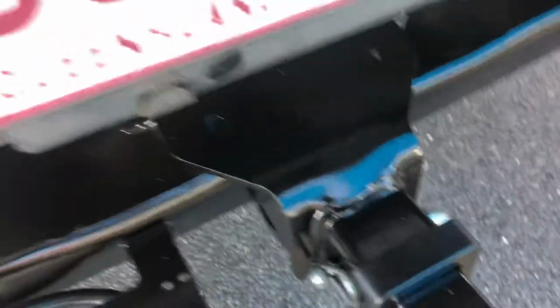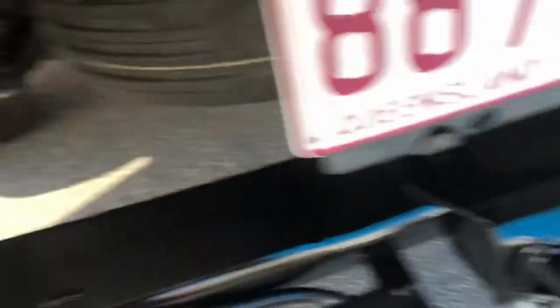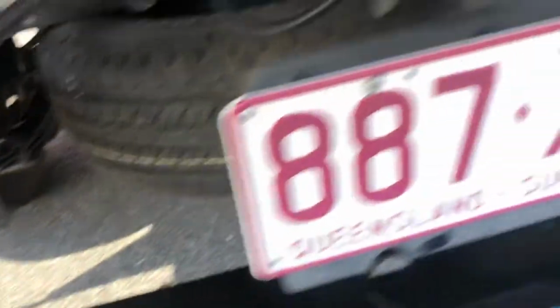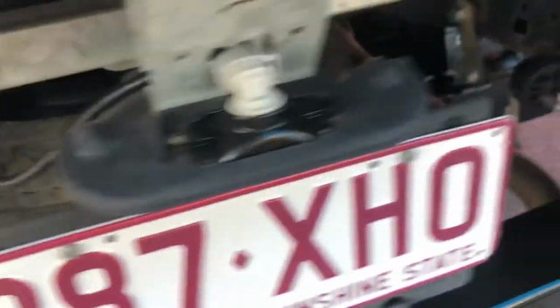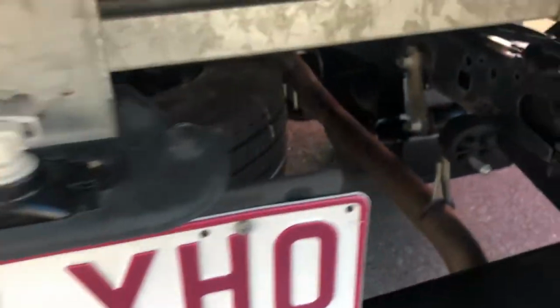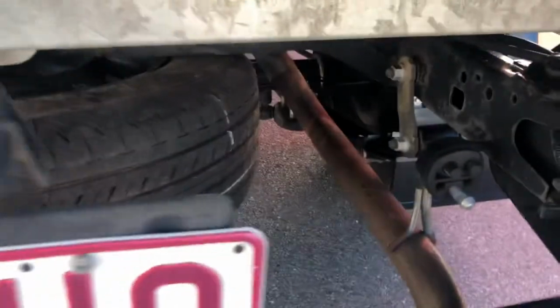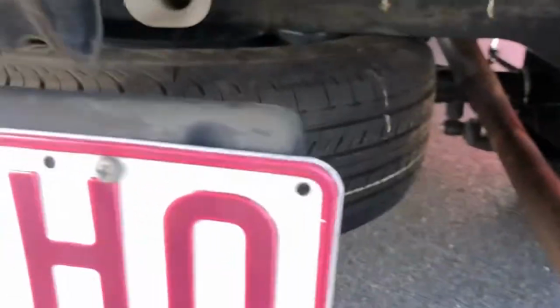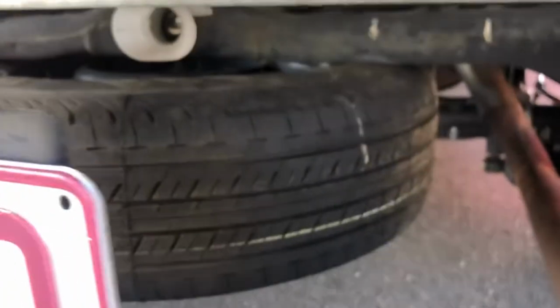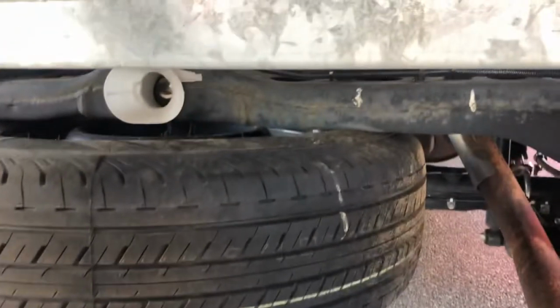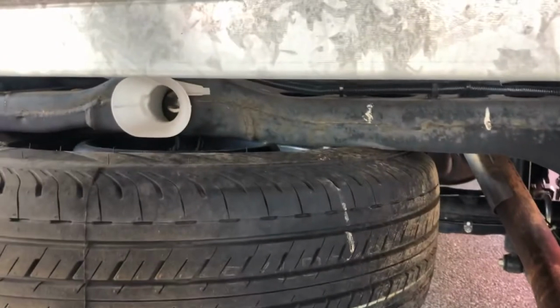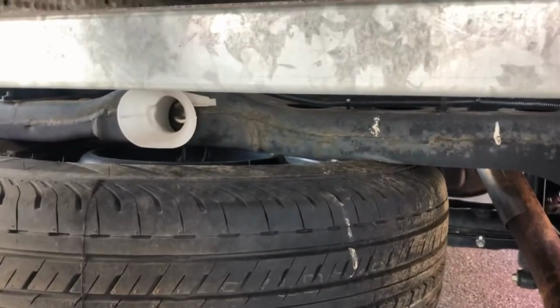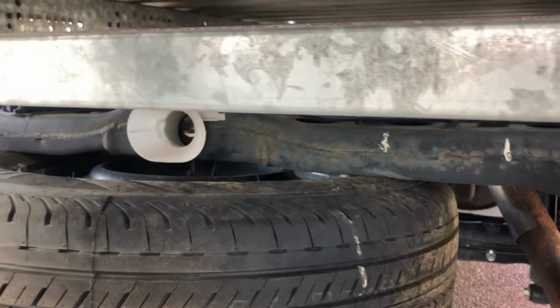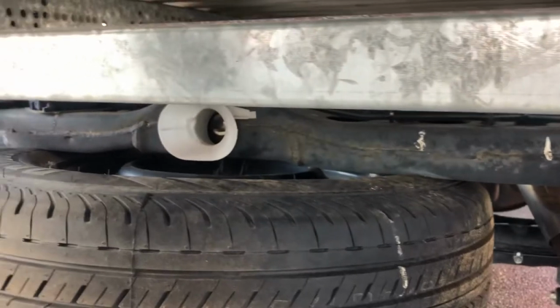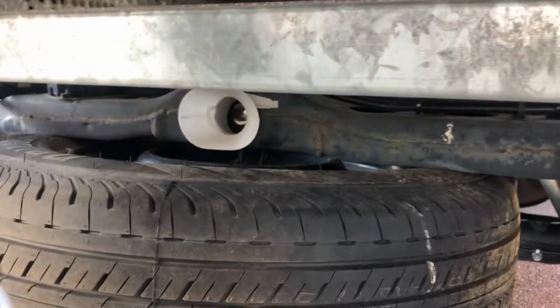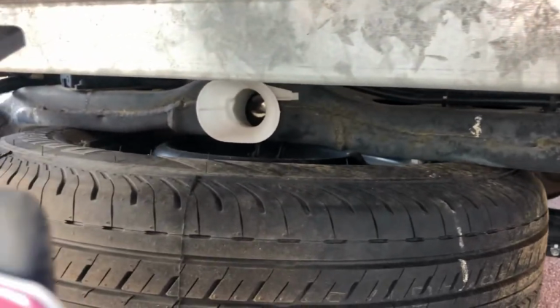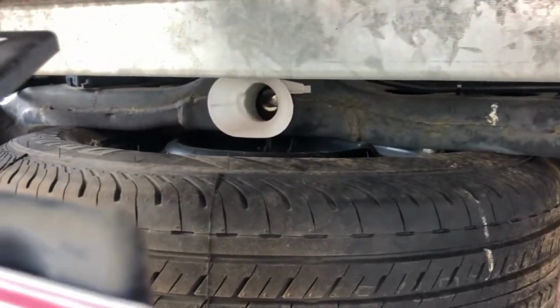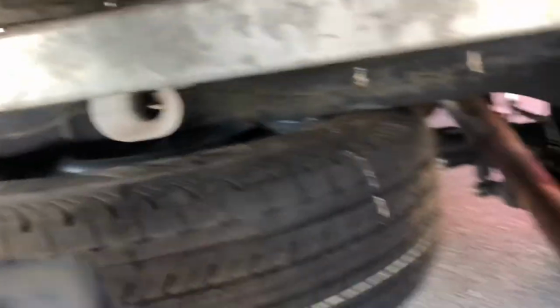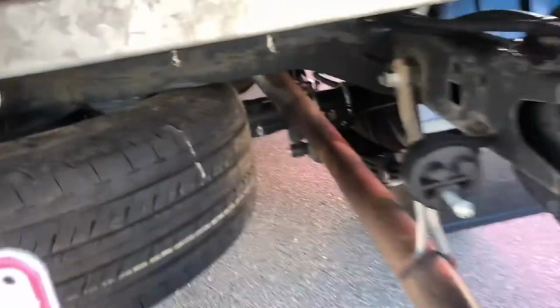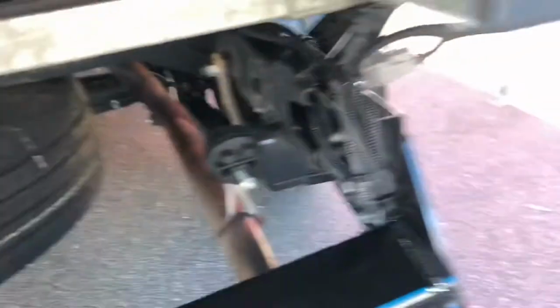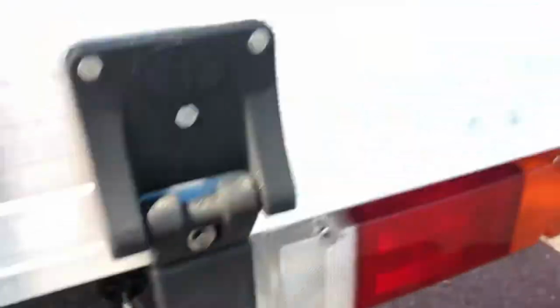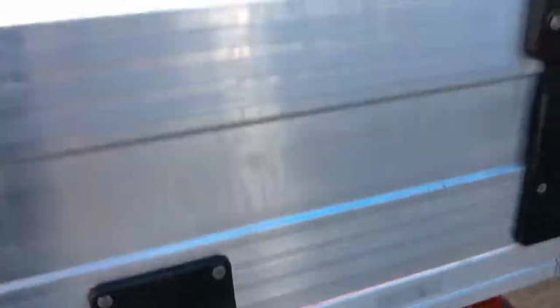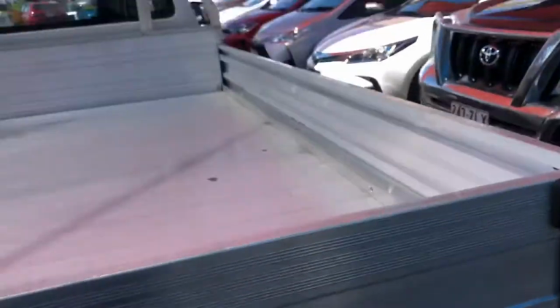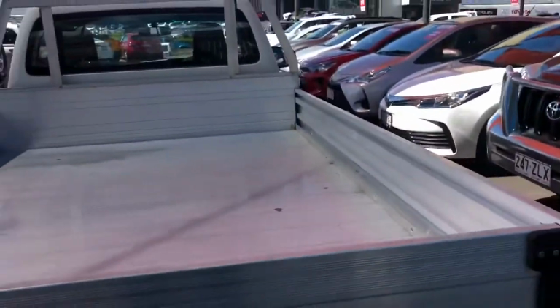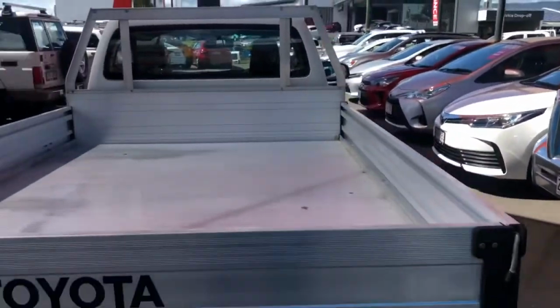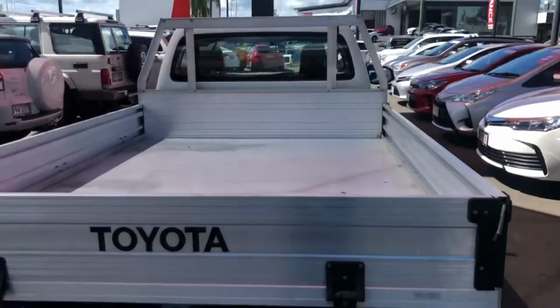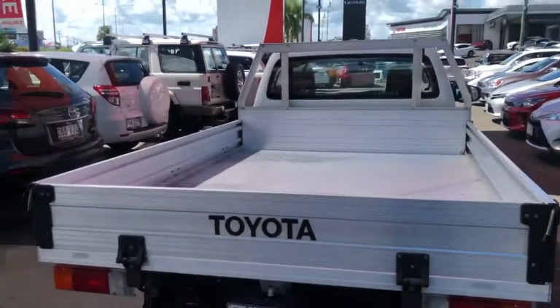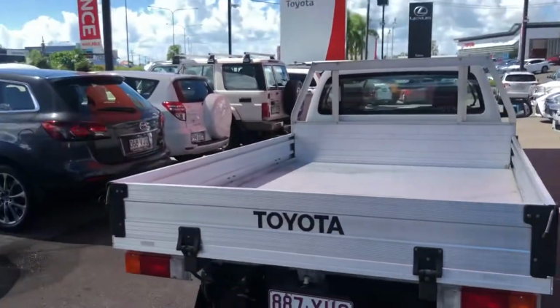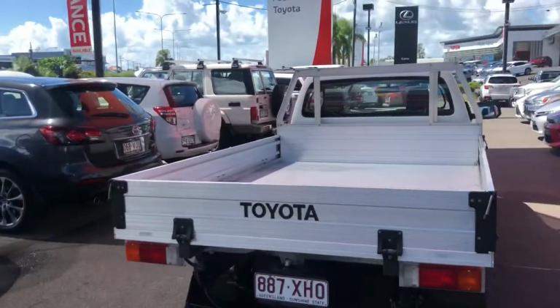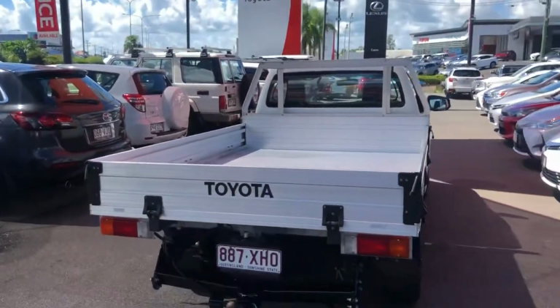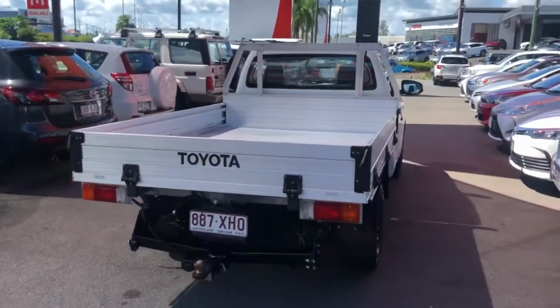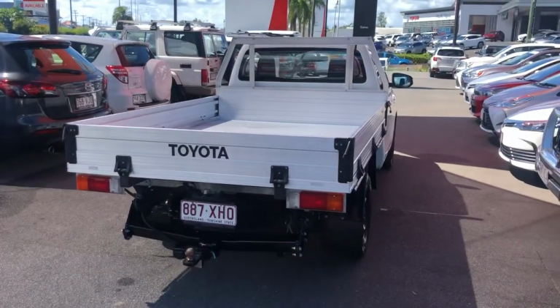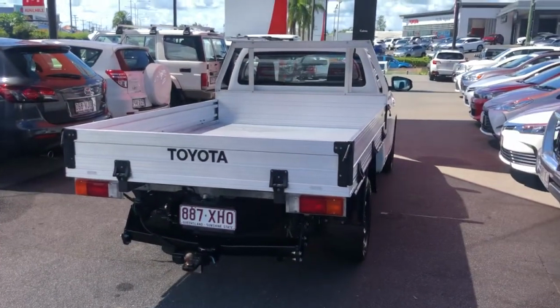The spare wheel looks like it's never been used because I can still see the riveting on it. I'll just zoom back so you can see the rear of the ute.